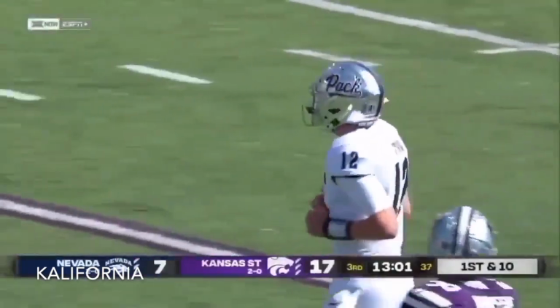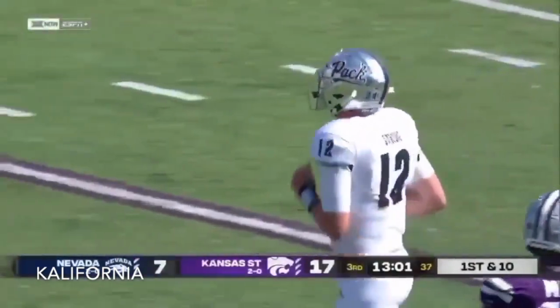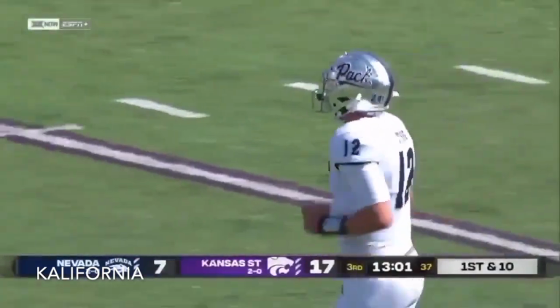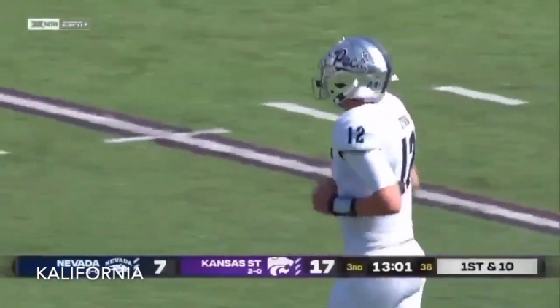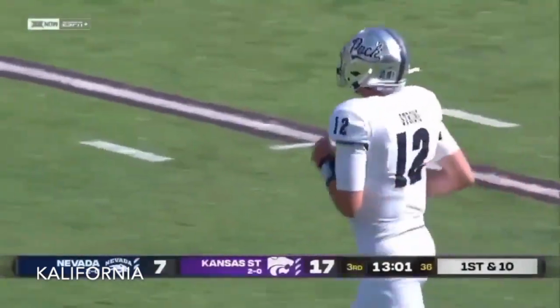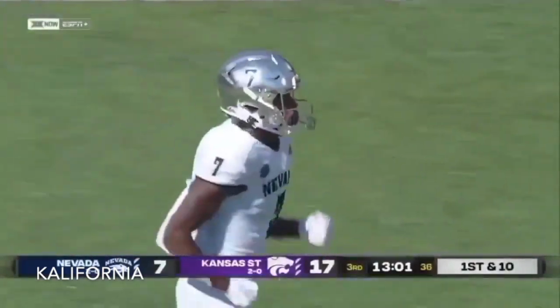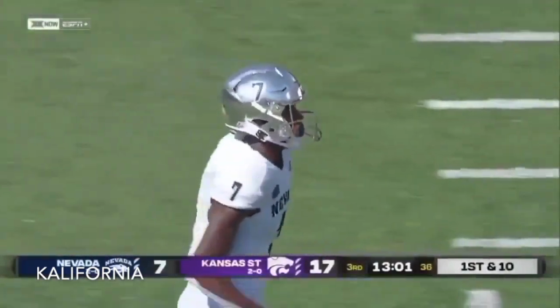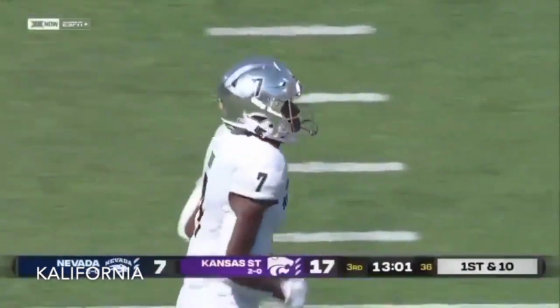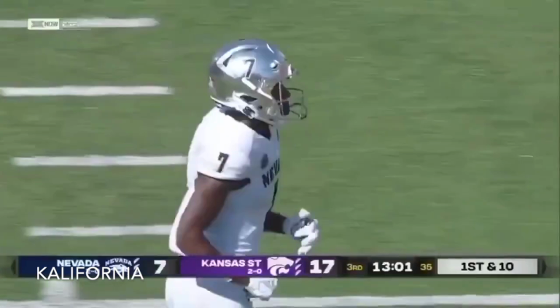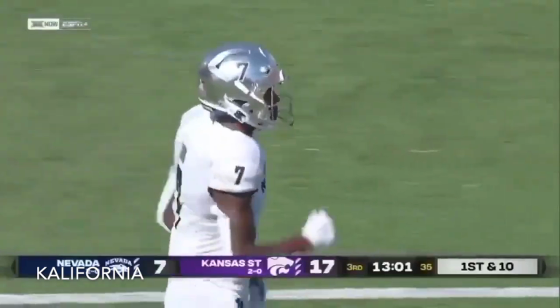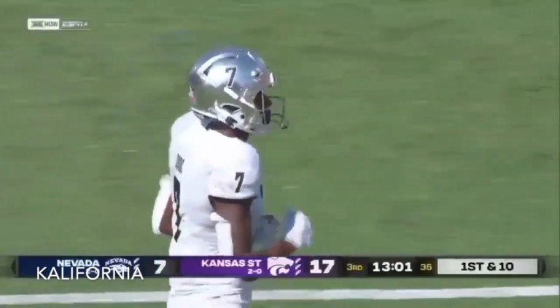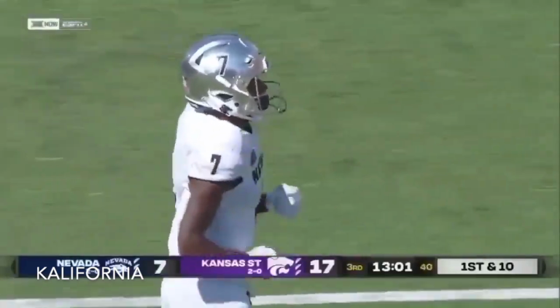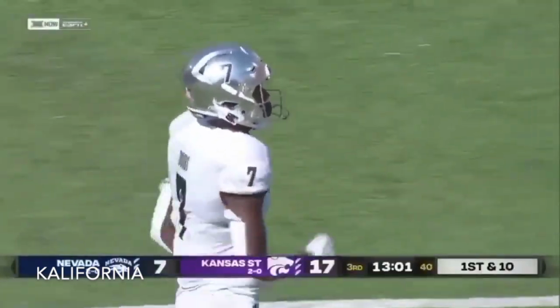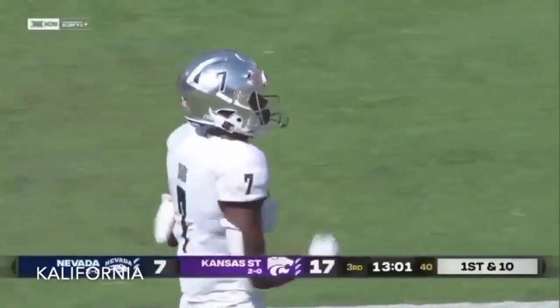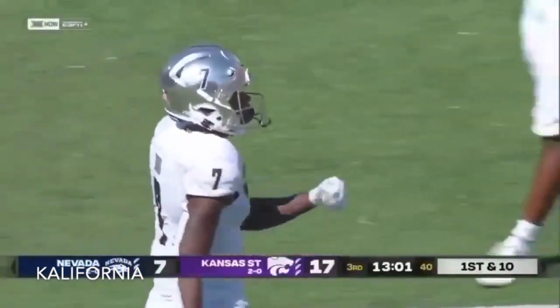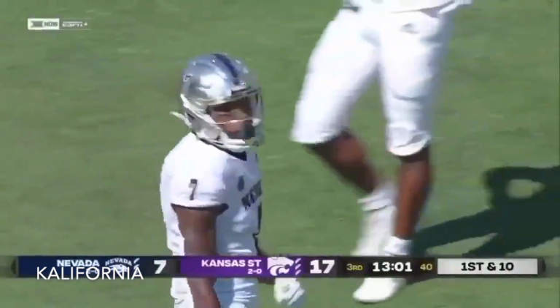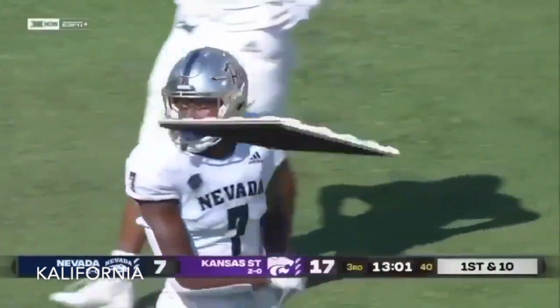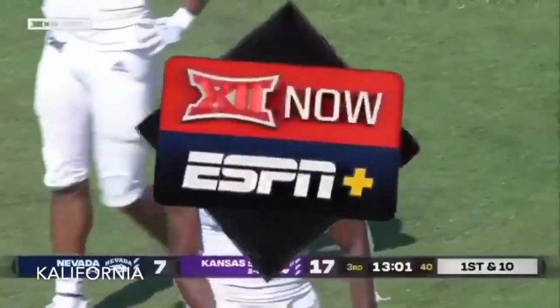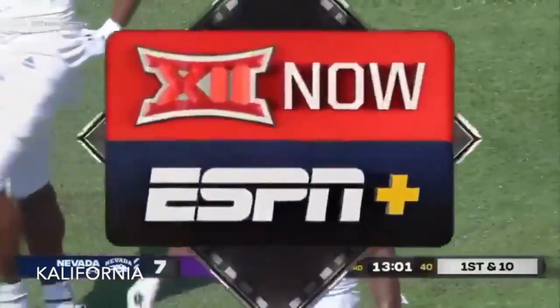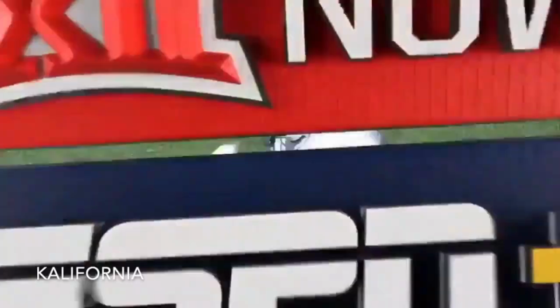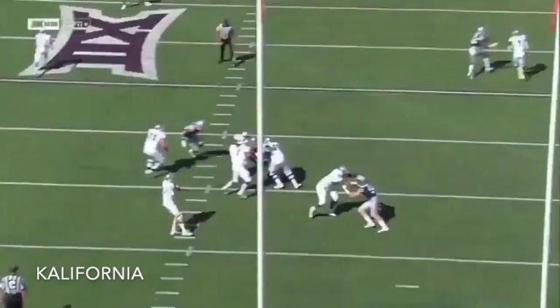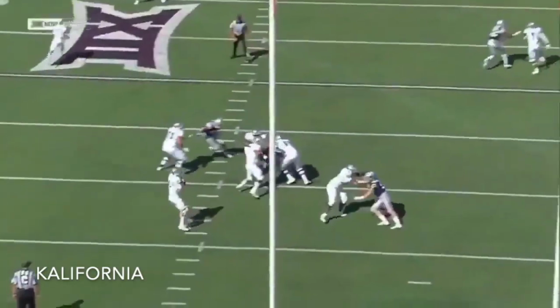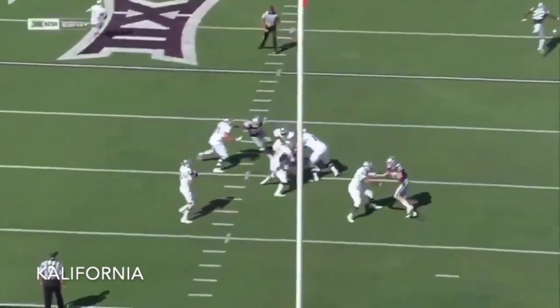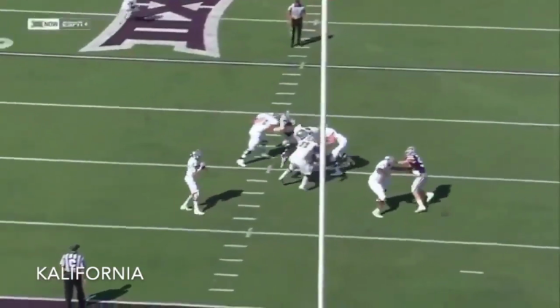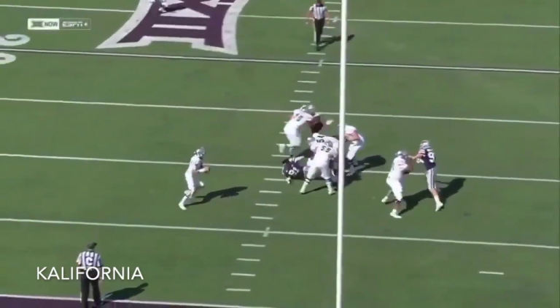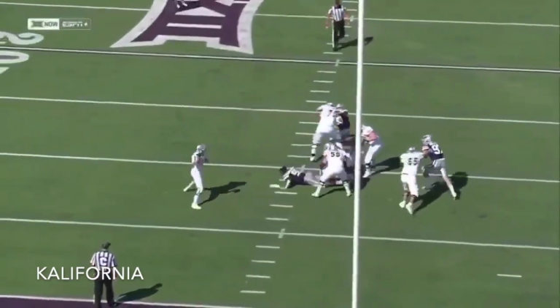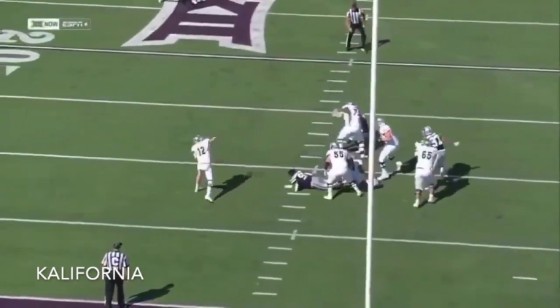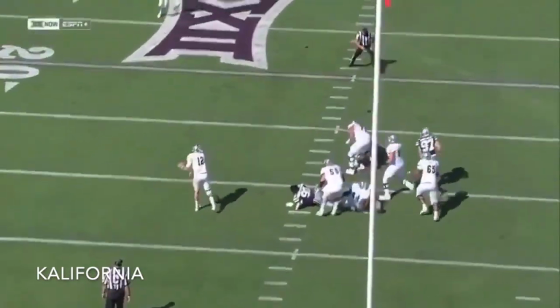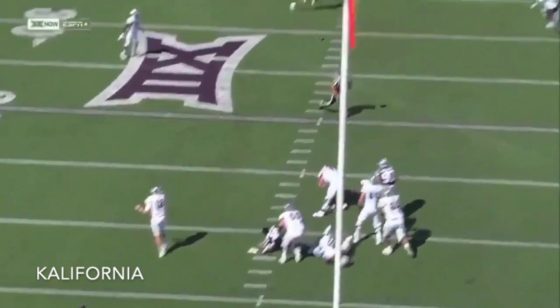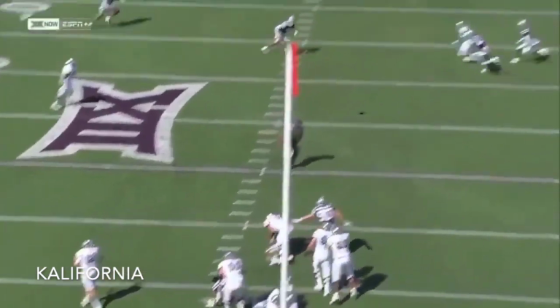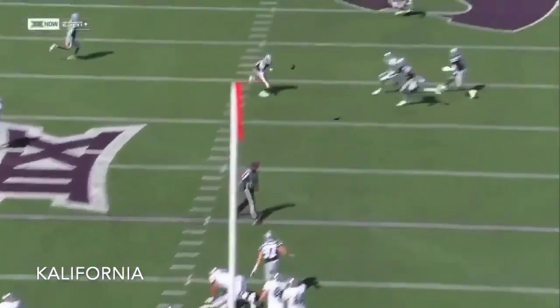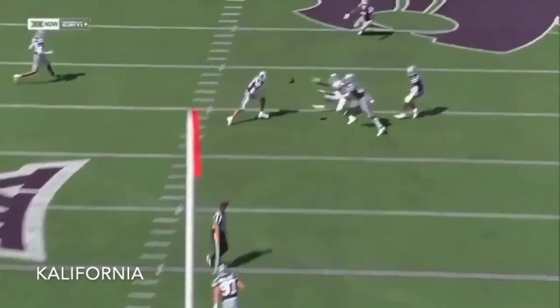Wow. Great. He put it right on the nose right there. He forced it in there and was able to get it in between the coverage. Shows the arm that he has — he has a live arm.